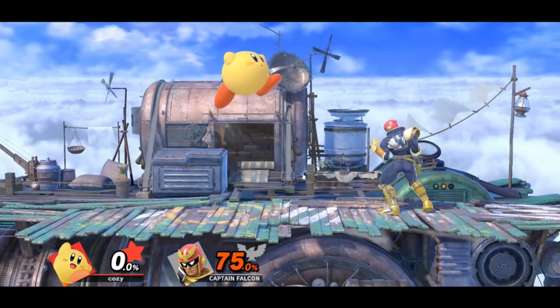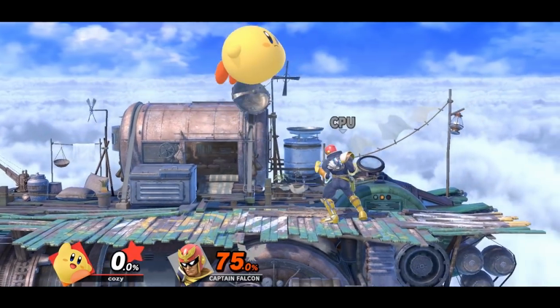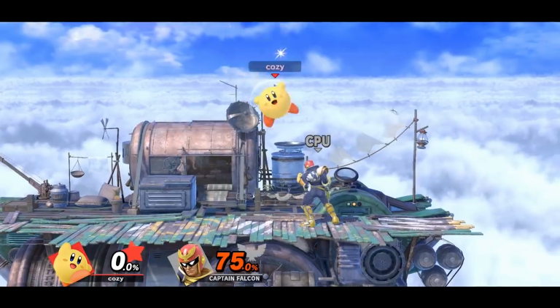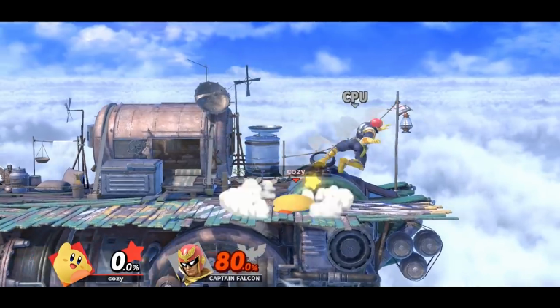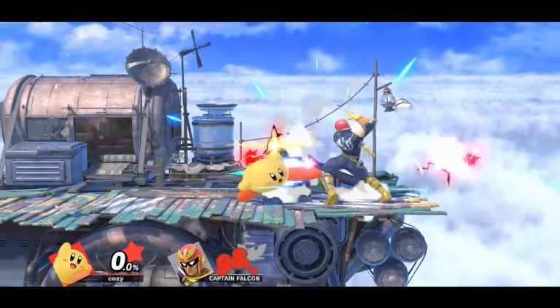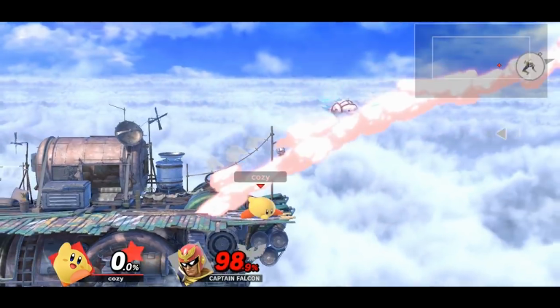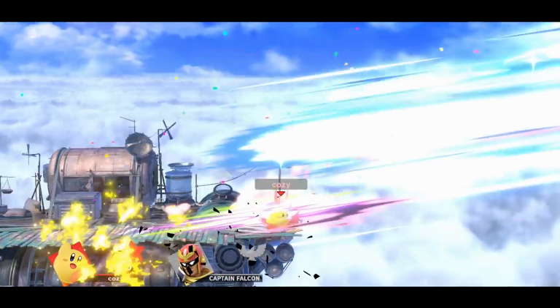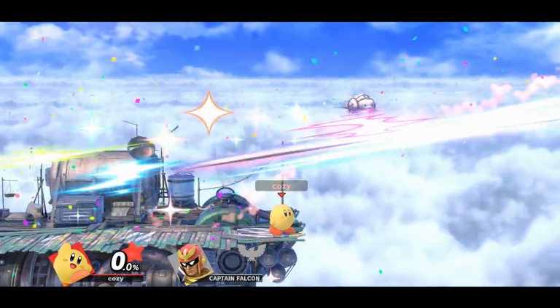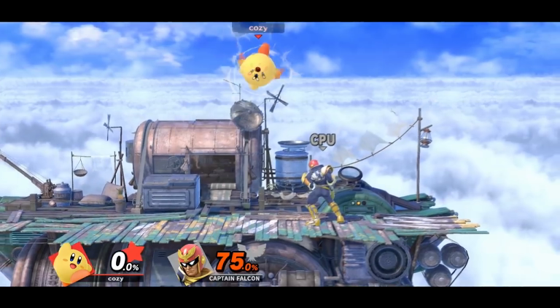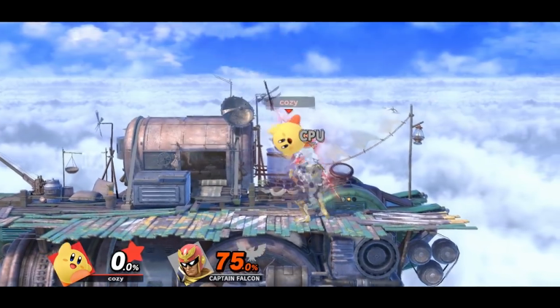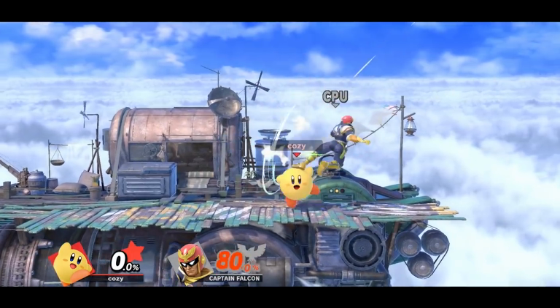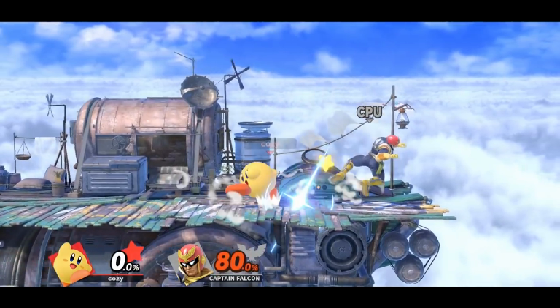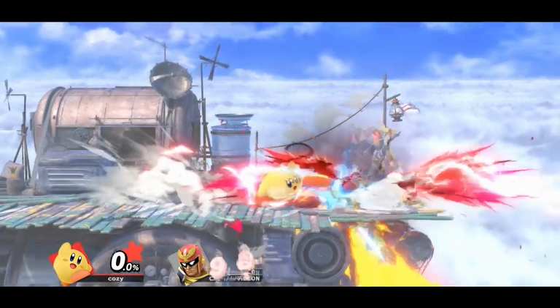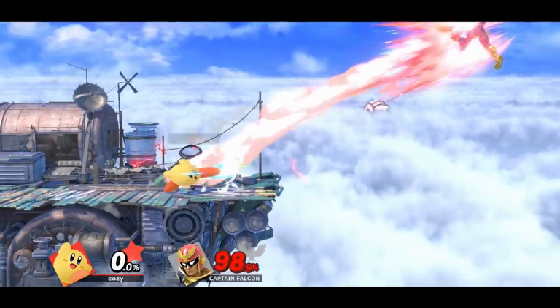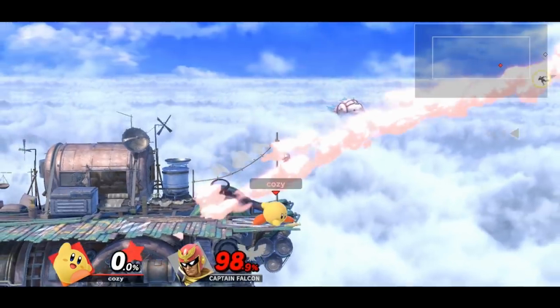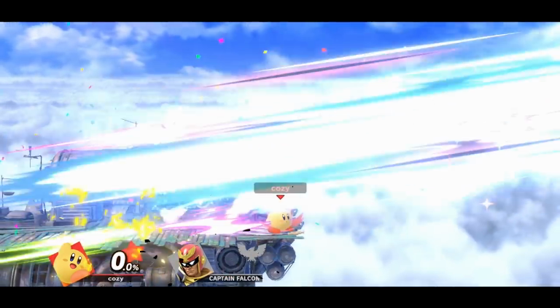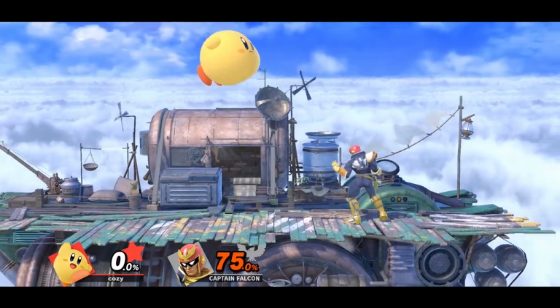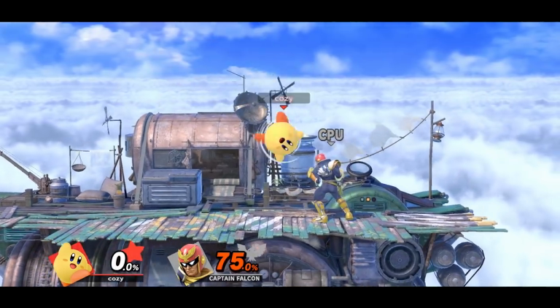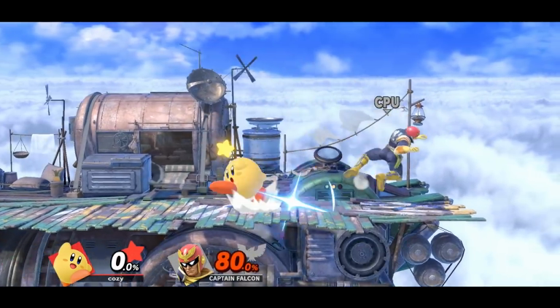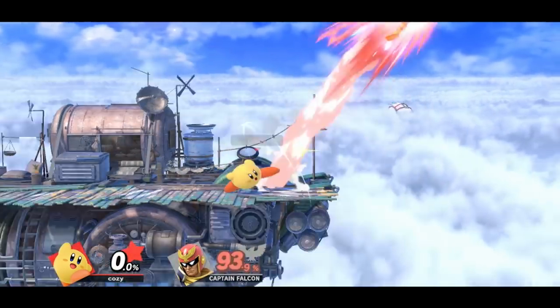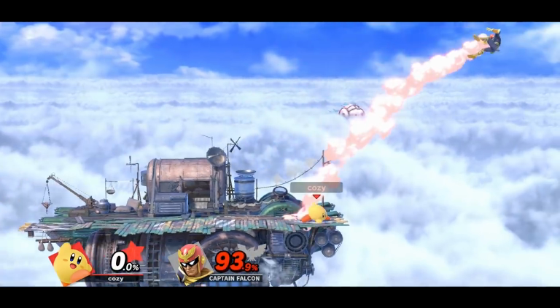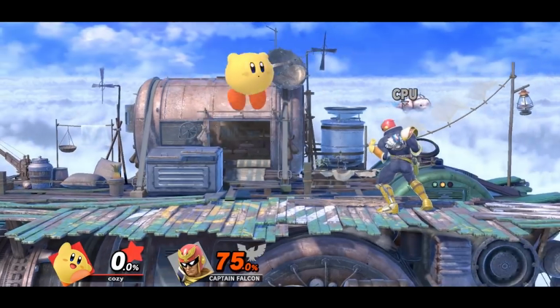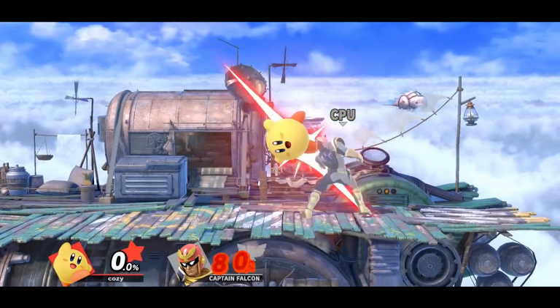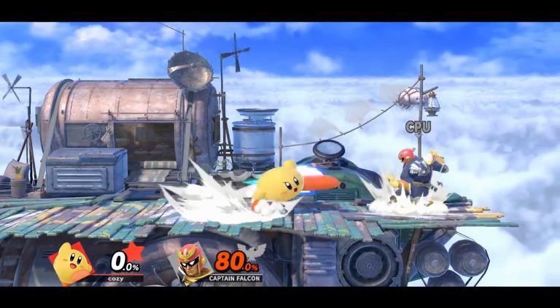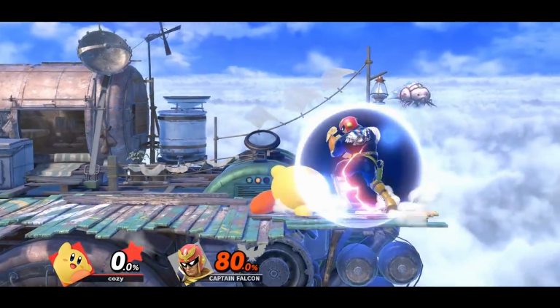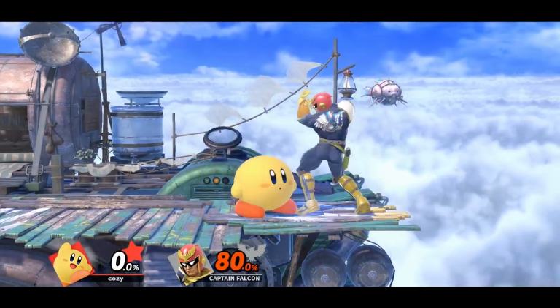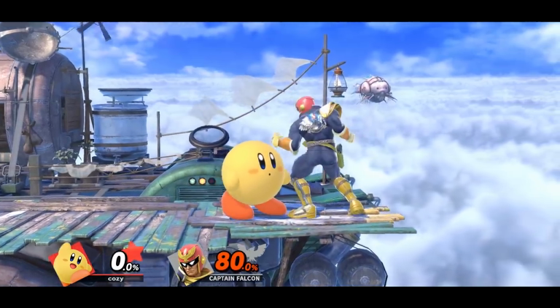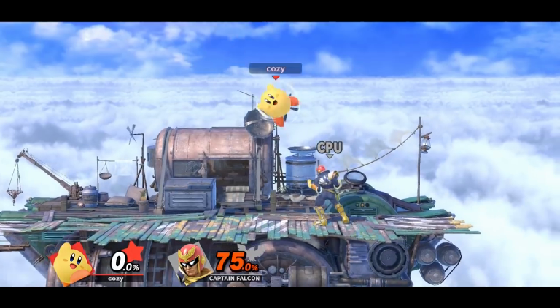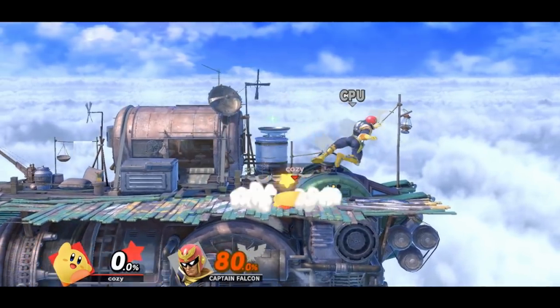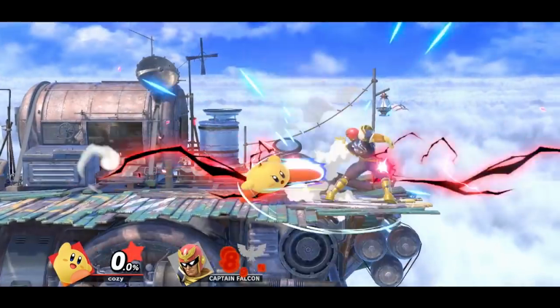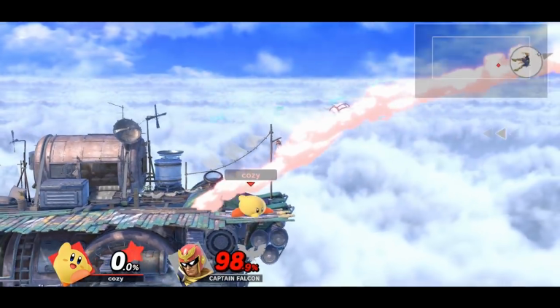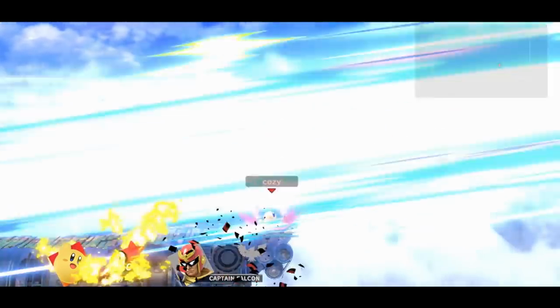Kirby can come down with the last hits of neutral air and connect it to a forward smash for a surprising kill confirm. At times, Kirby may not get the strong hit of forward smash, or just flat out miss the opponent, which is why you want to land with the last hits of neutral air and space yourself properly.